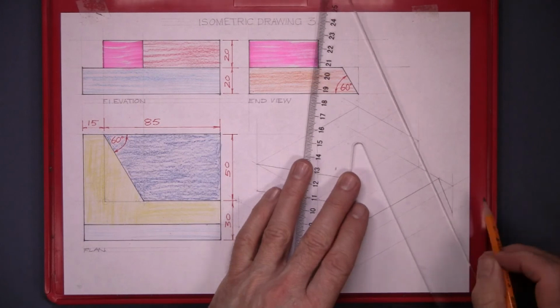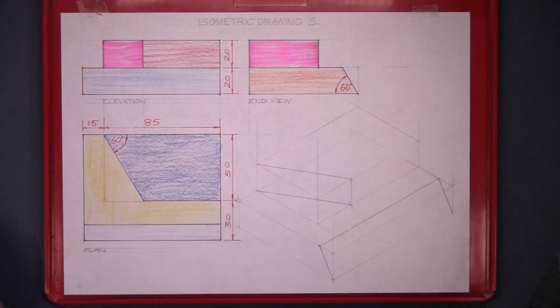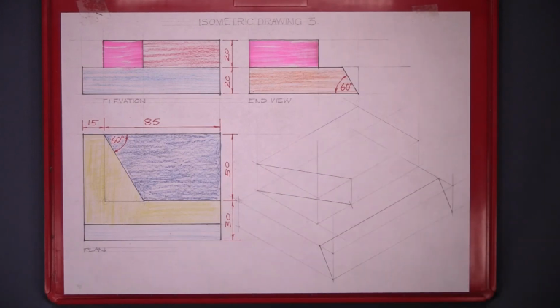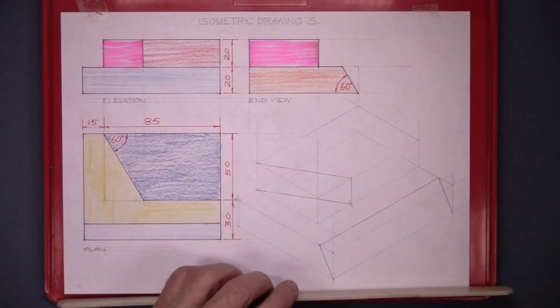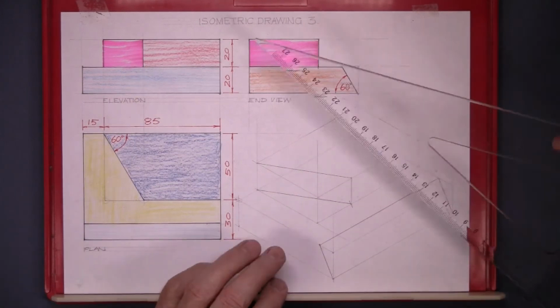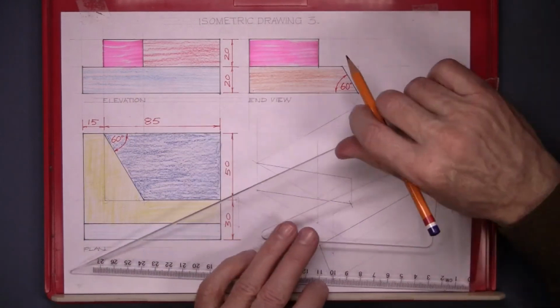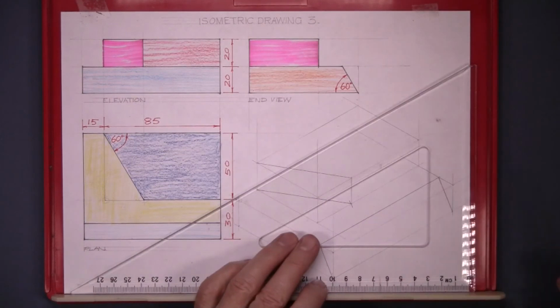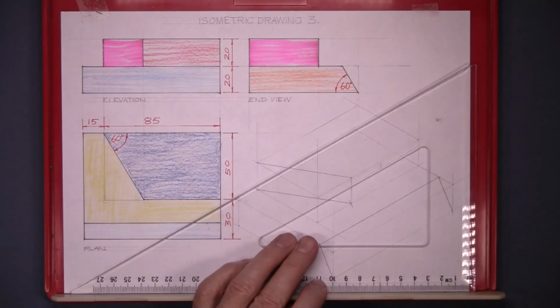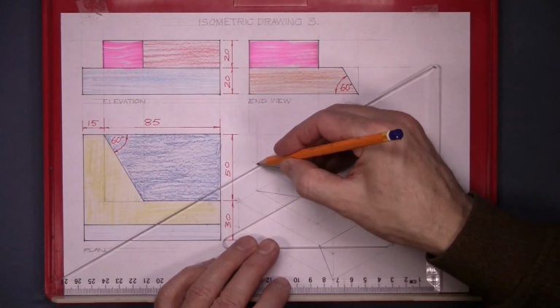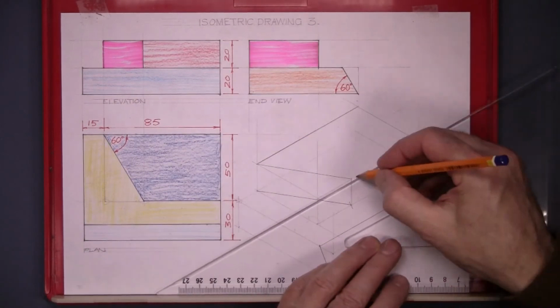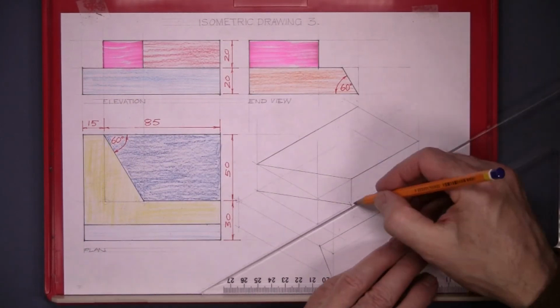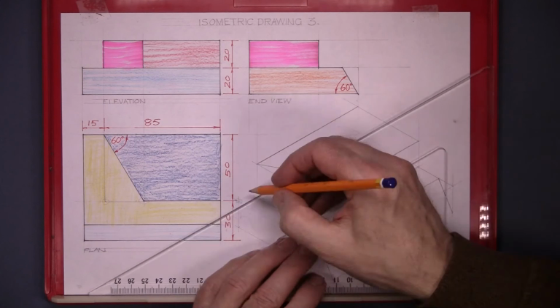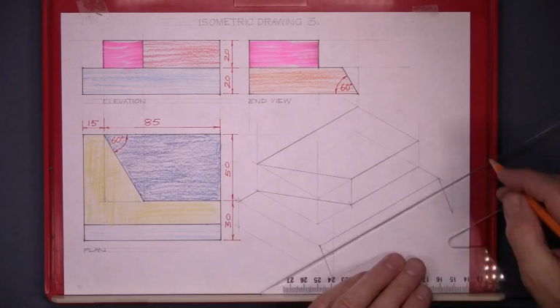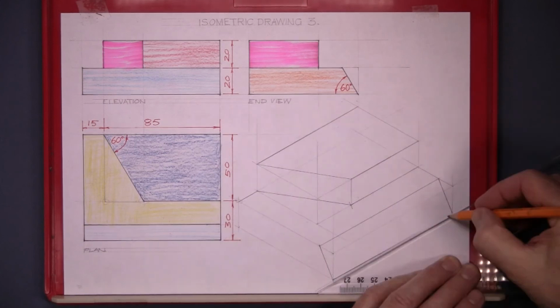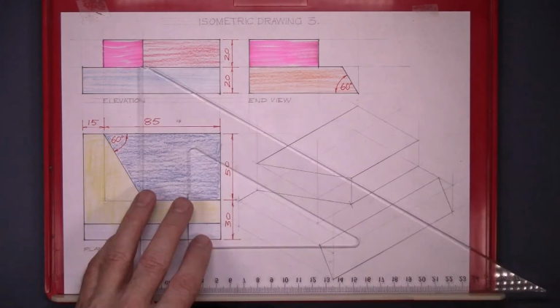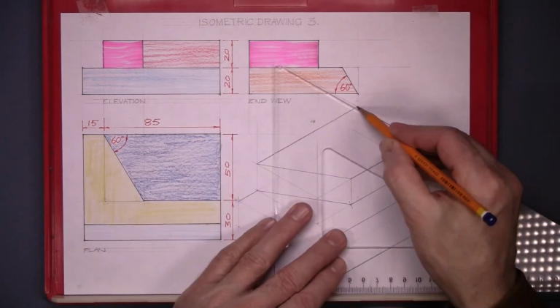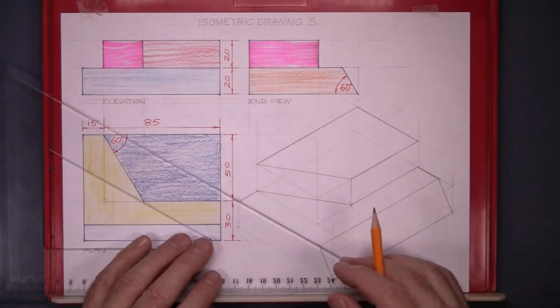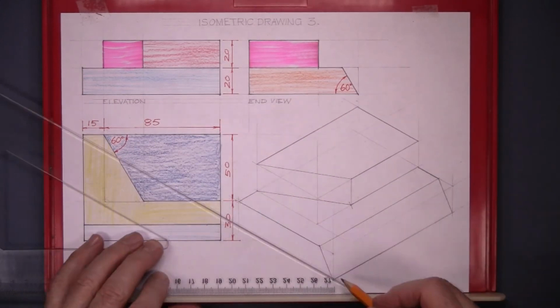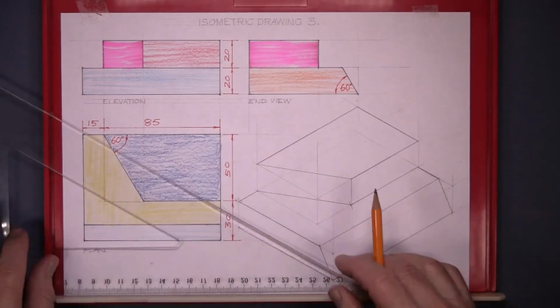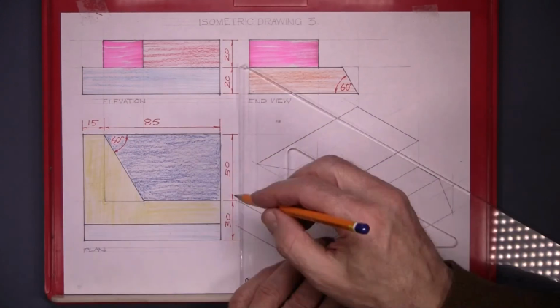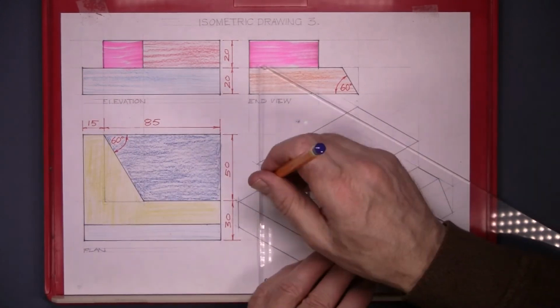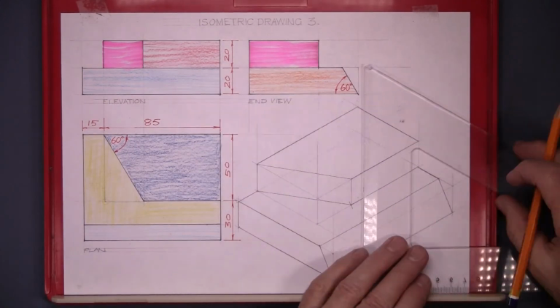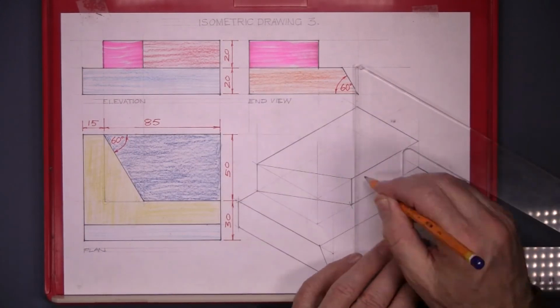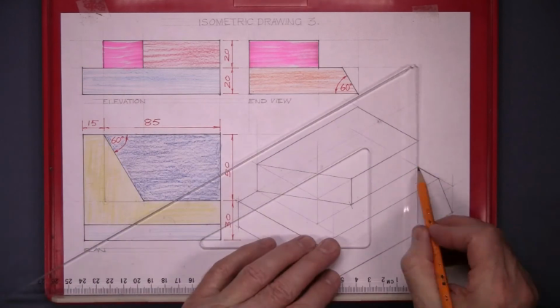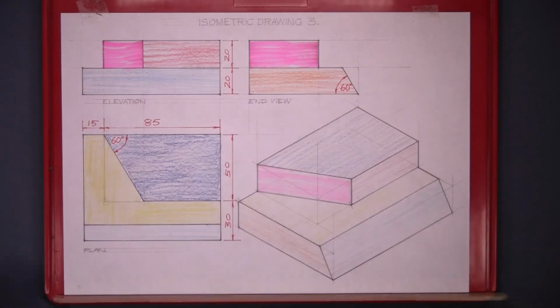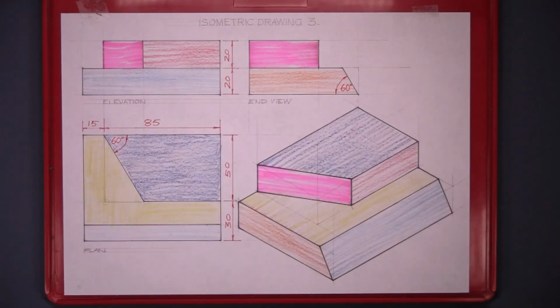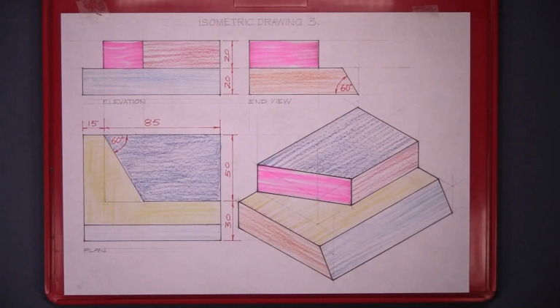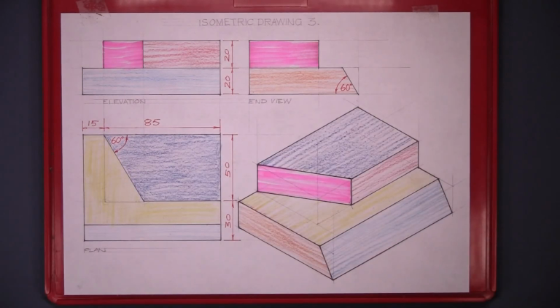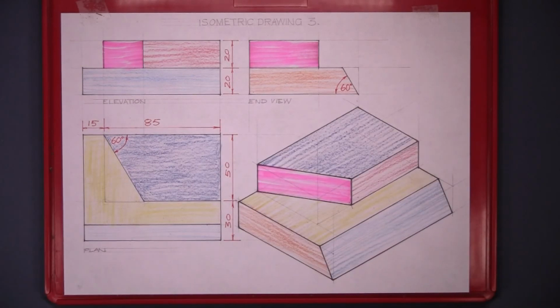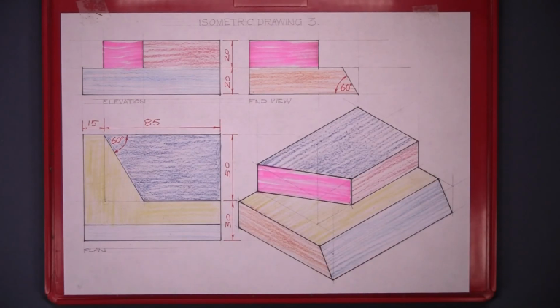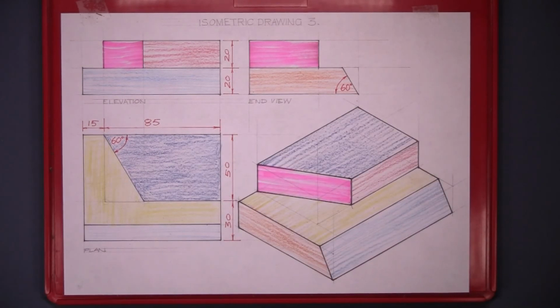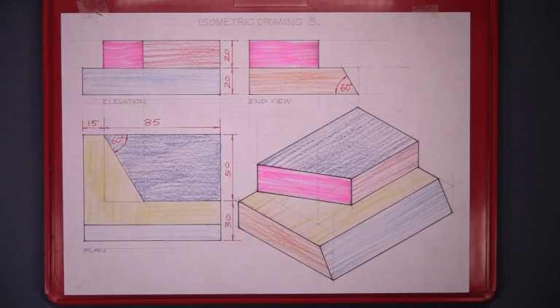And that's your drawing lightly lined in. Now line in your drawing, add a little bit of colour to it, and that's isometric drawing 3 complete.